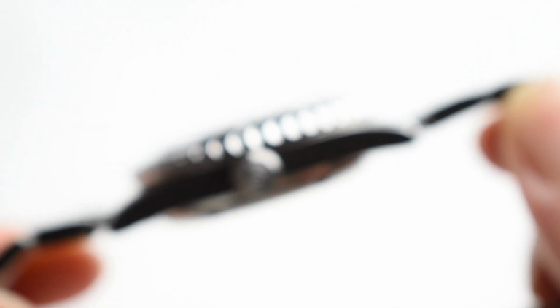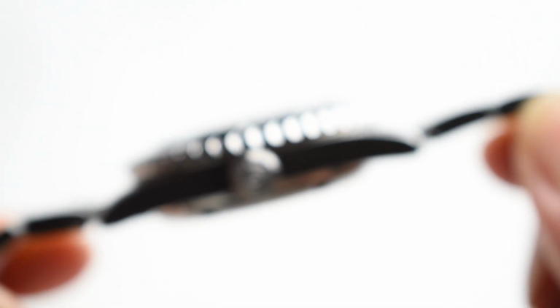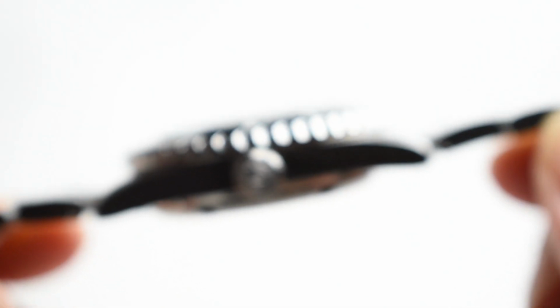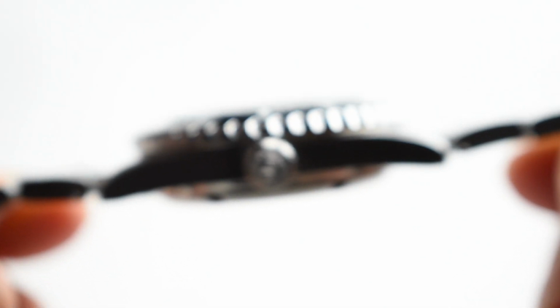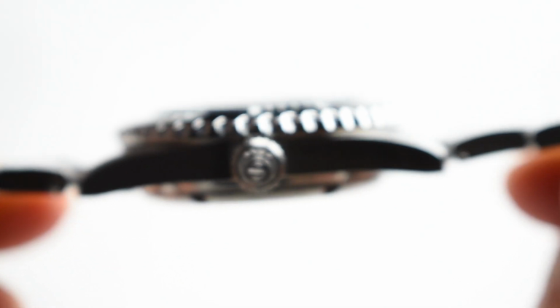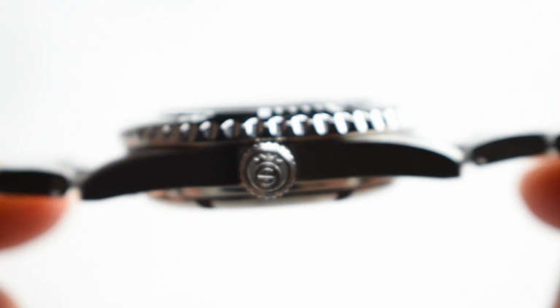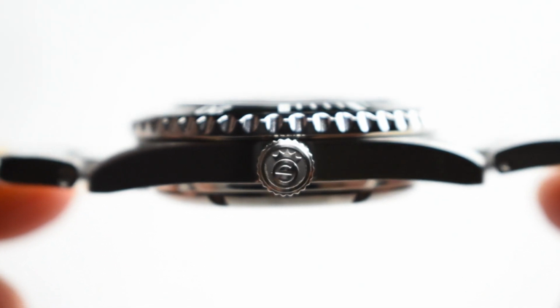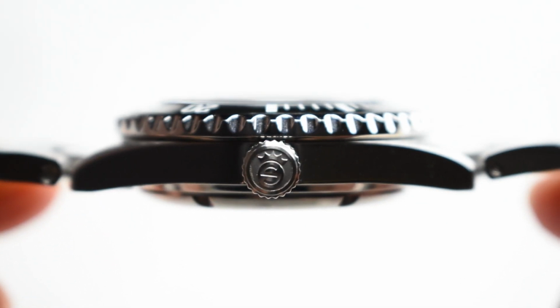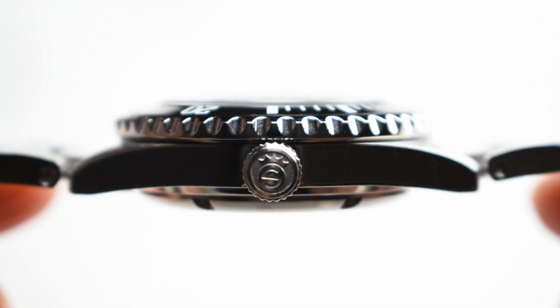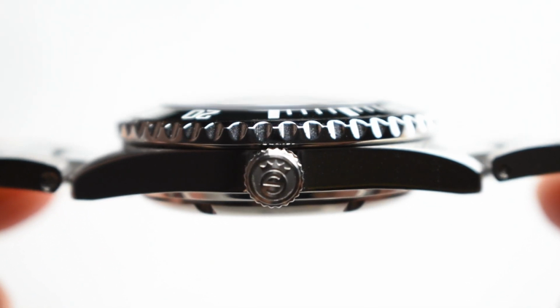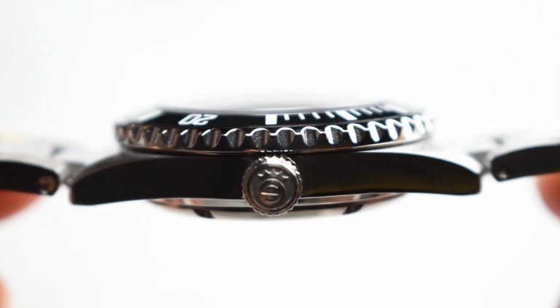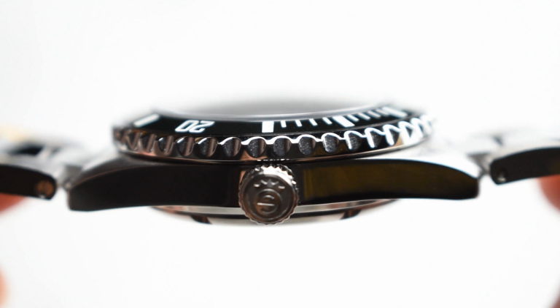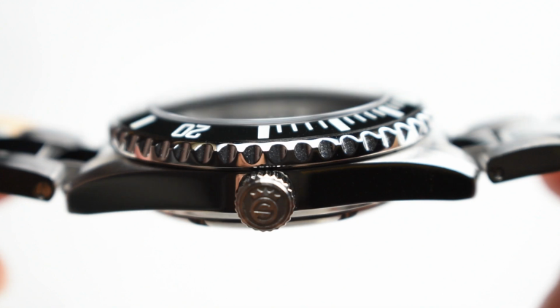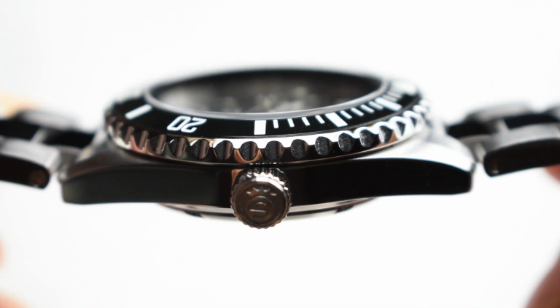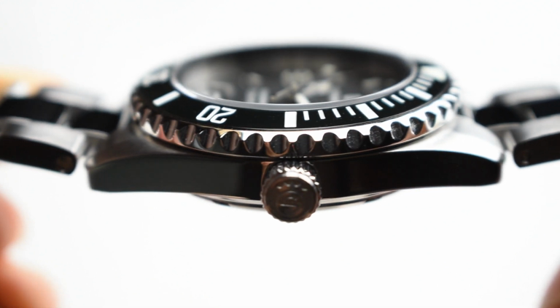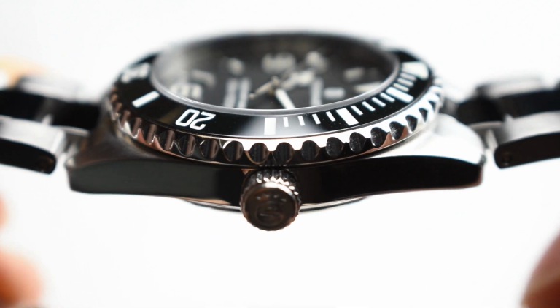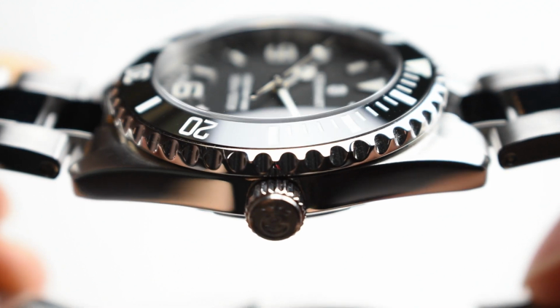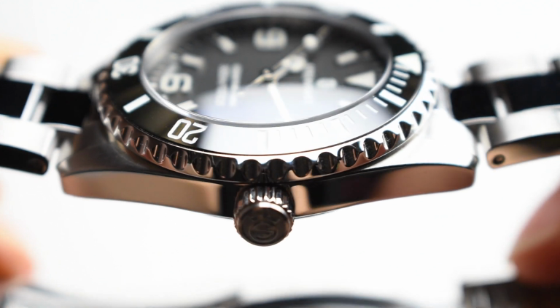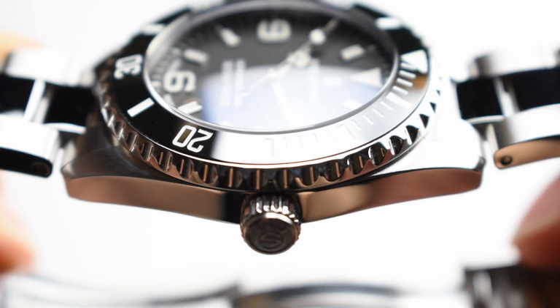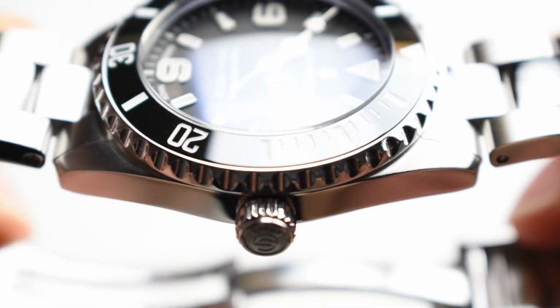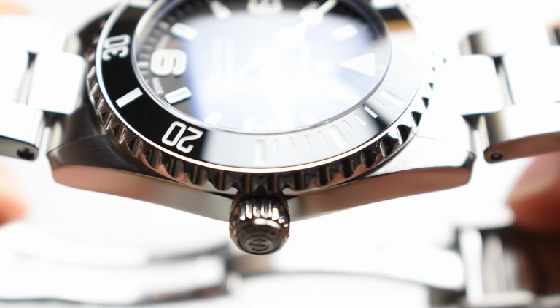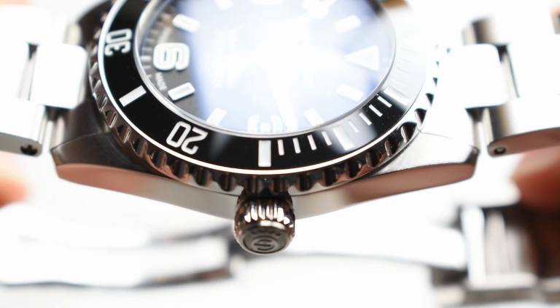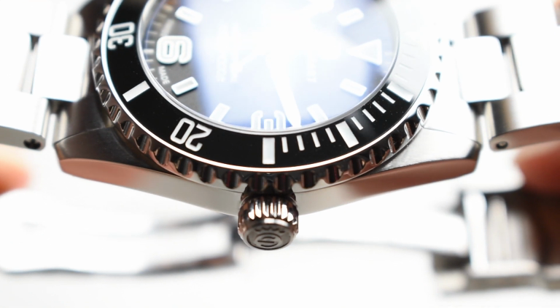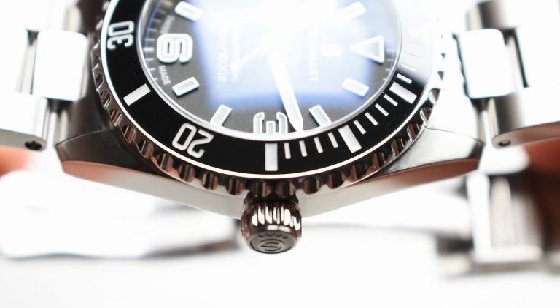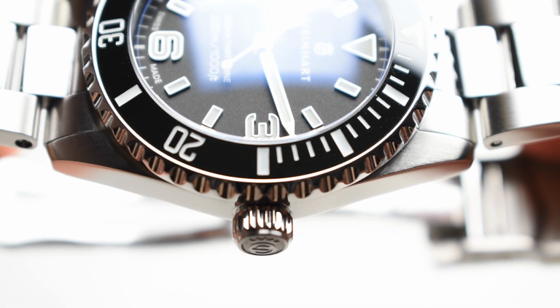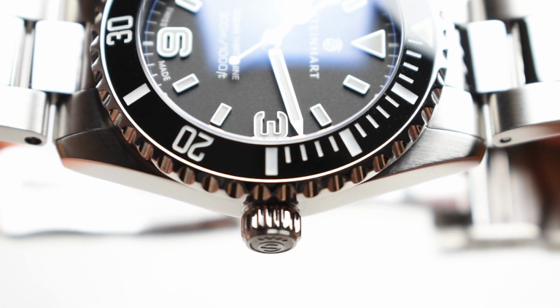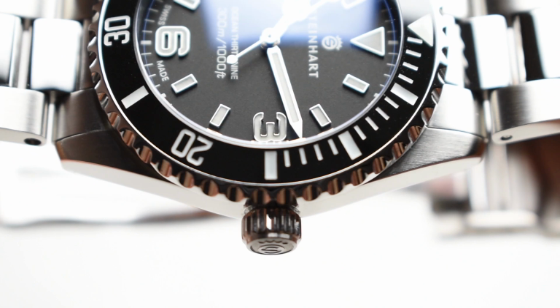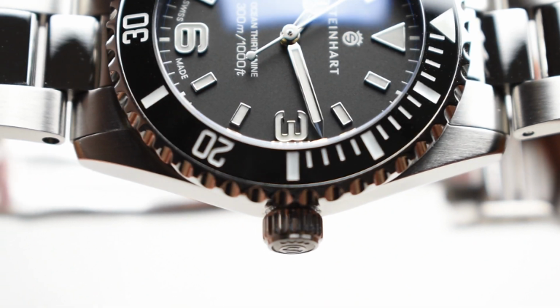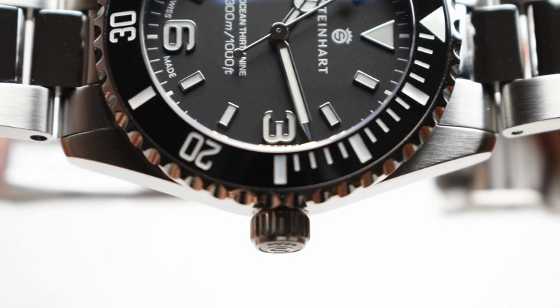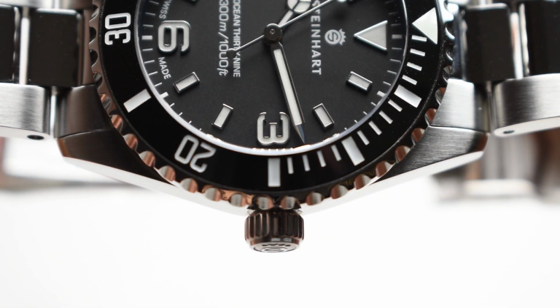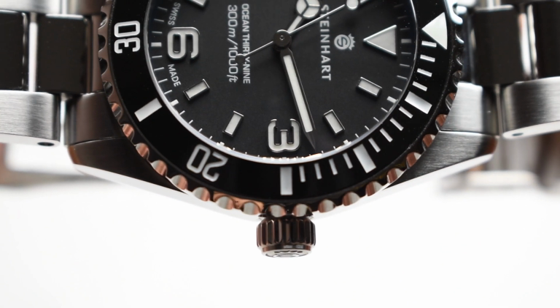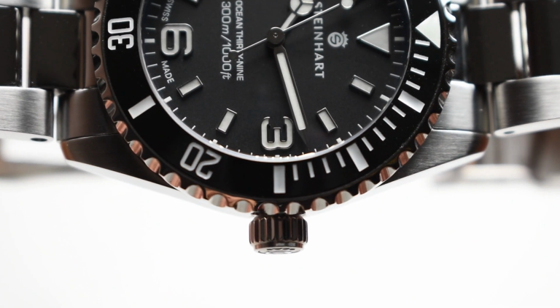At the 3 o'clock position comes a Steinhard-signed screw-down crown without a crown guard, creating a balanced and classic appeal. This provides the watch with a substantial water resistance of 300 metres.